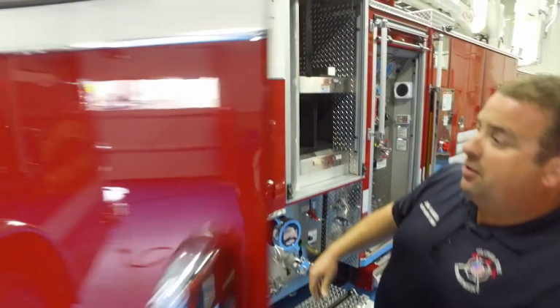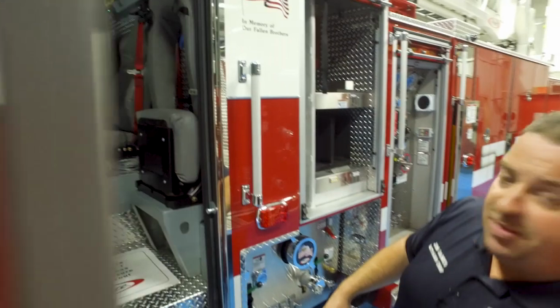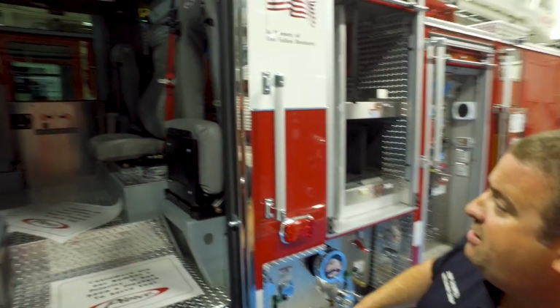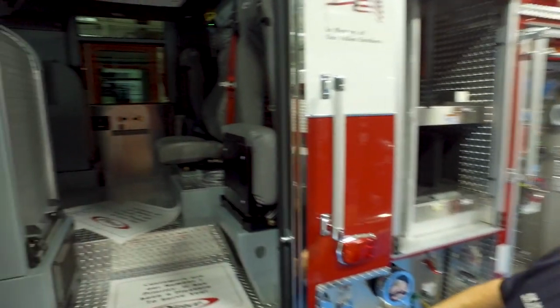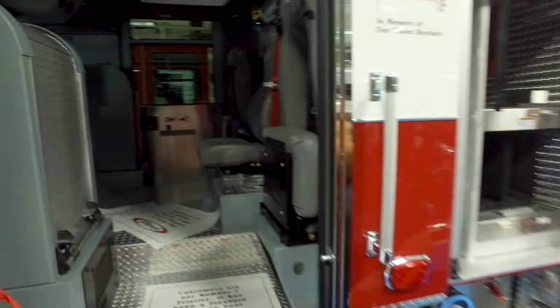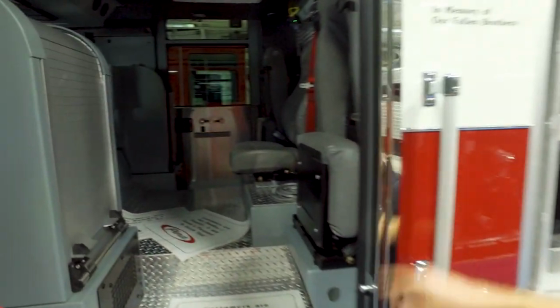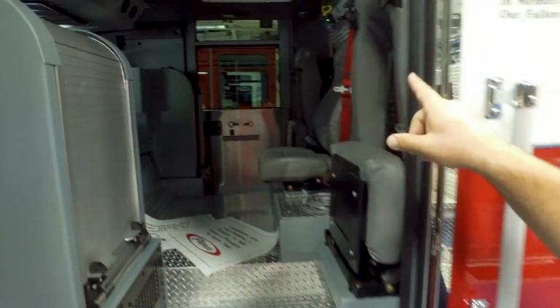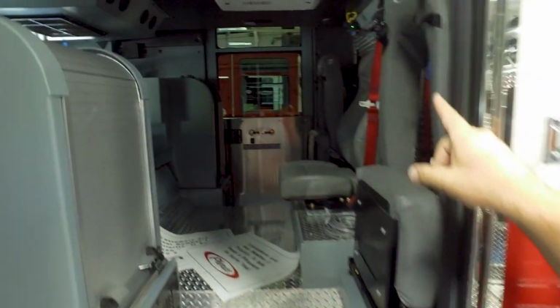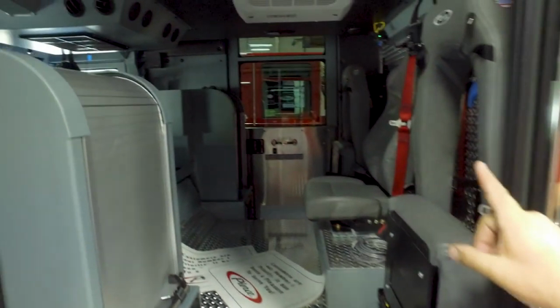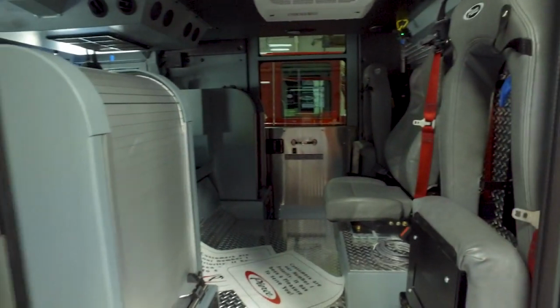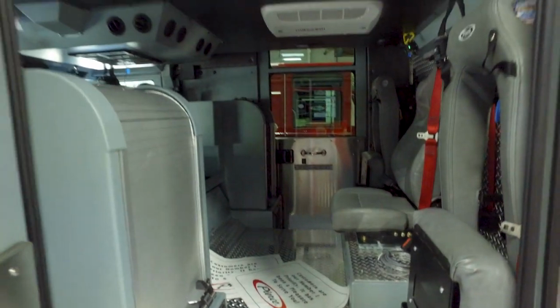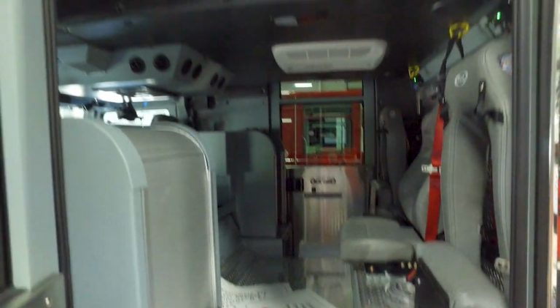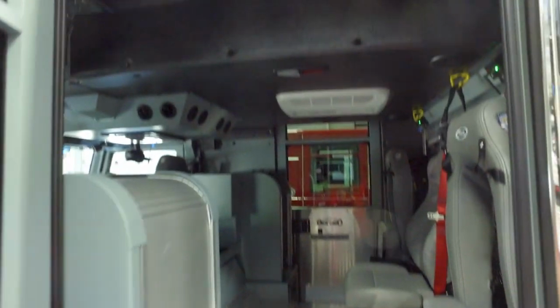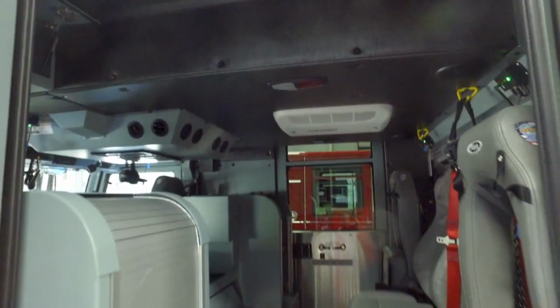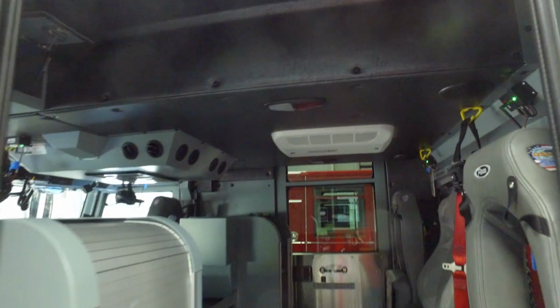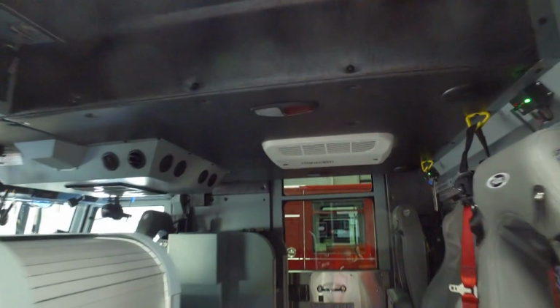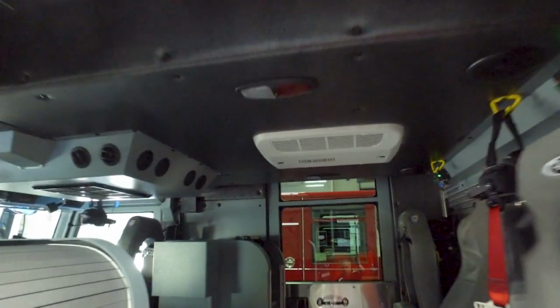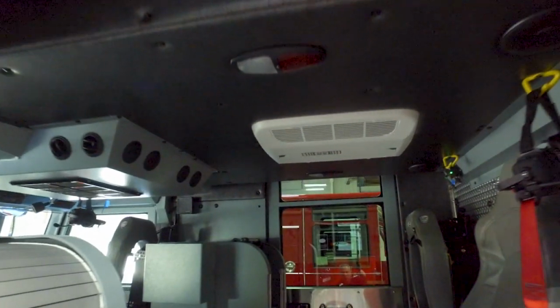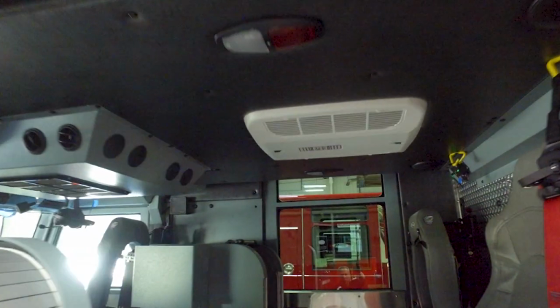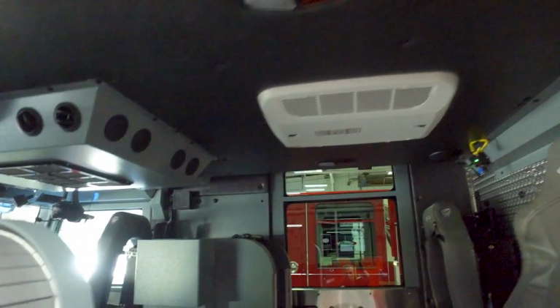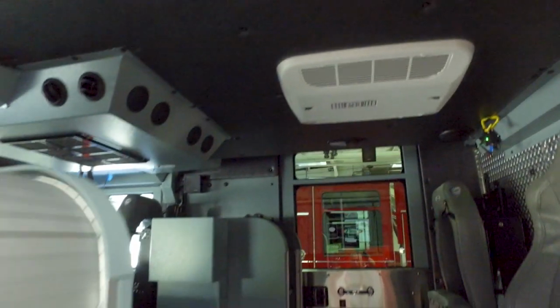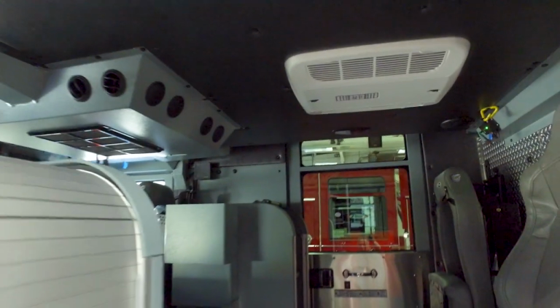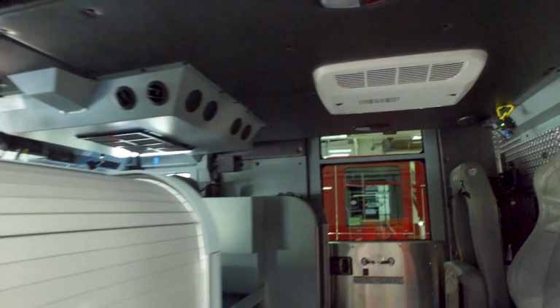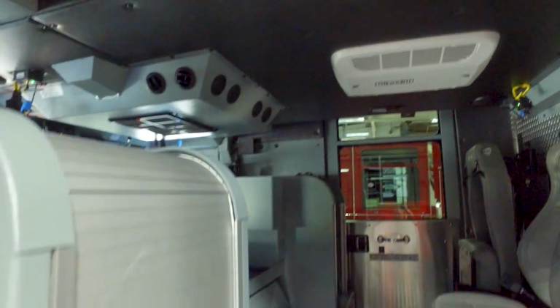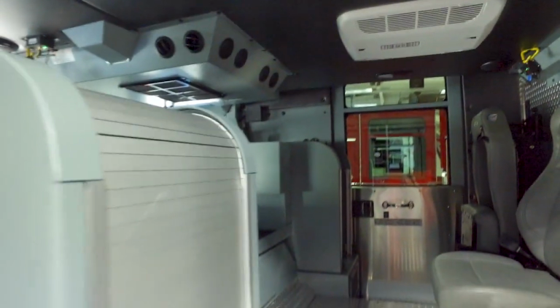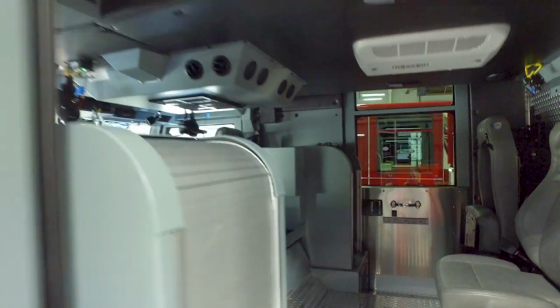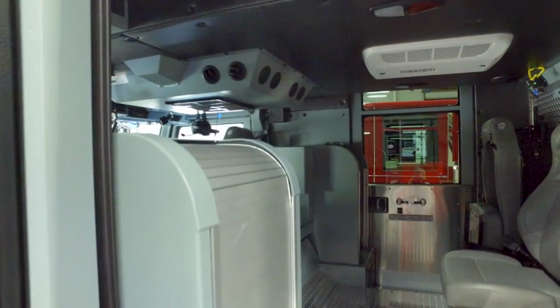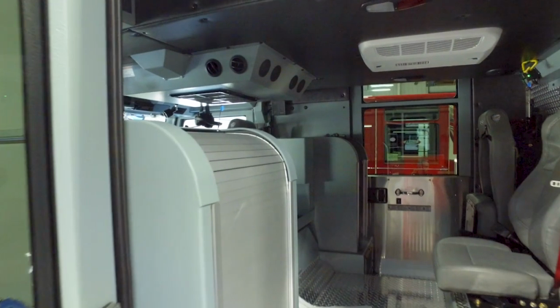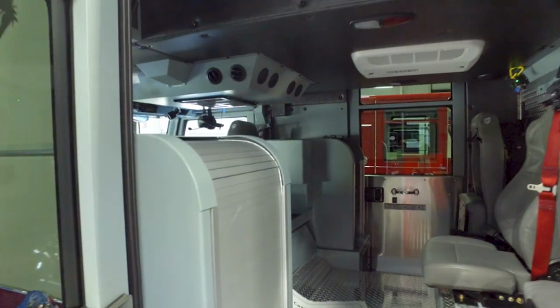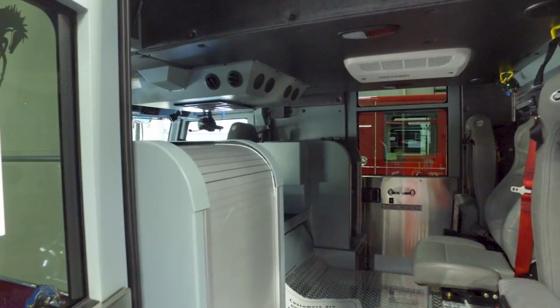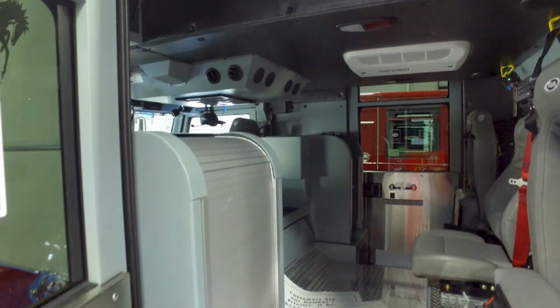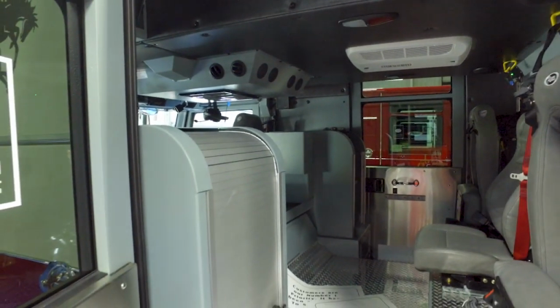Looking inside the apparatus, the white air conditioning unit is the auxiliary AC unit we just previously discussed. These roll-up EMS compartments to the left — the intent for those is to store PPE, our helmets, and bunker gear.